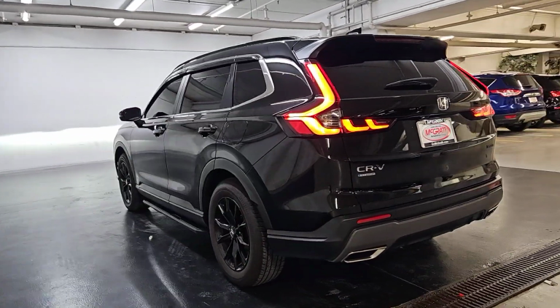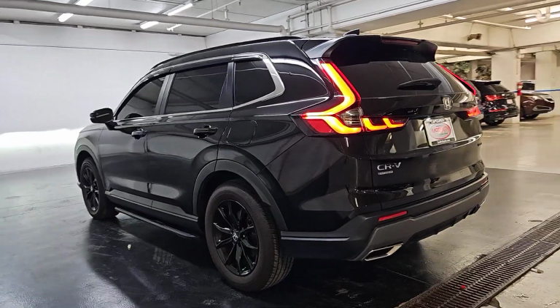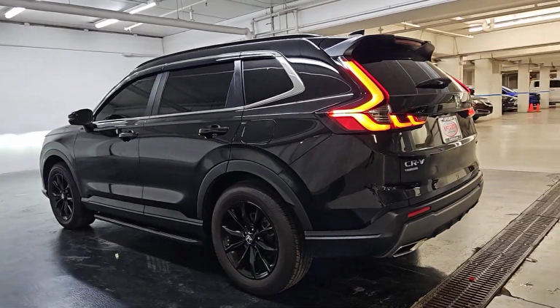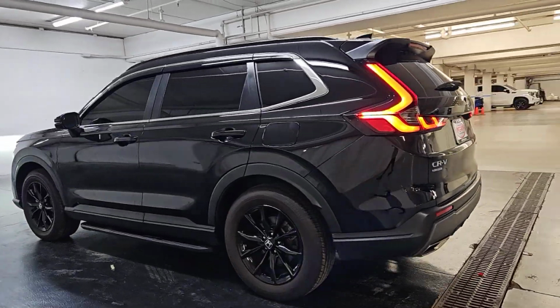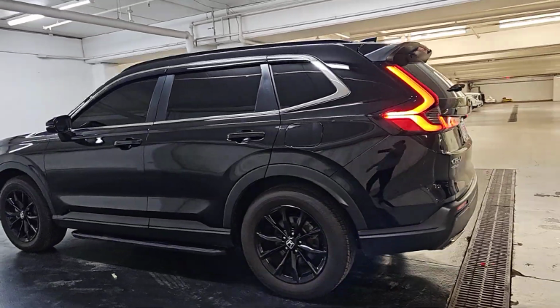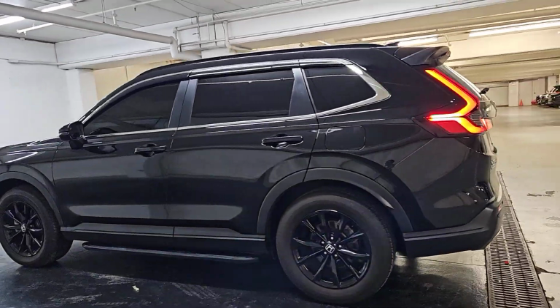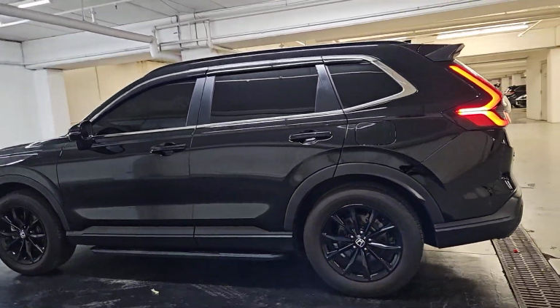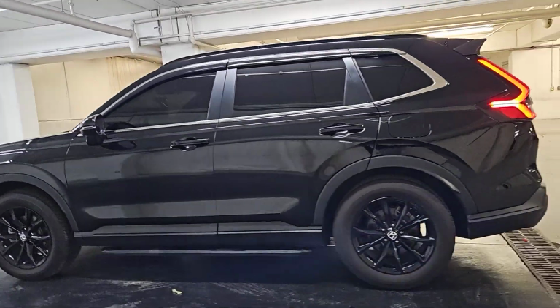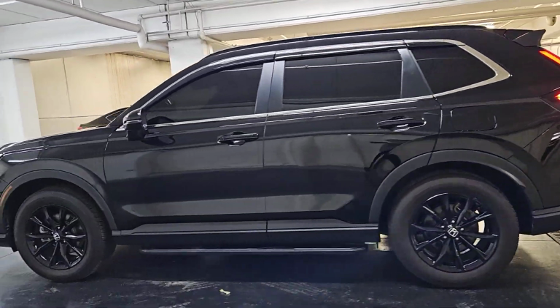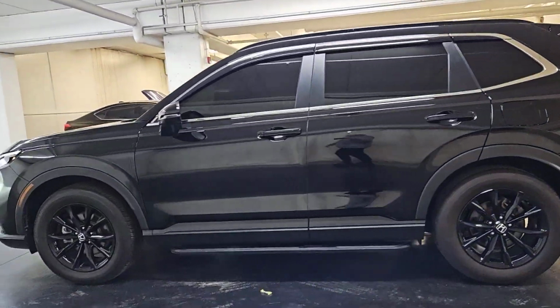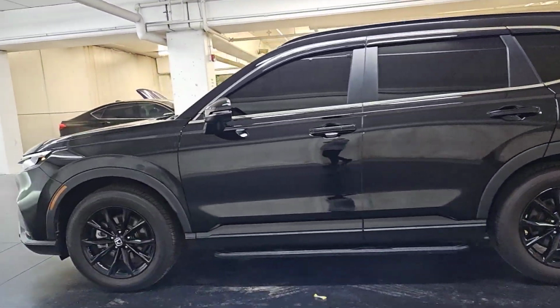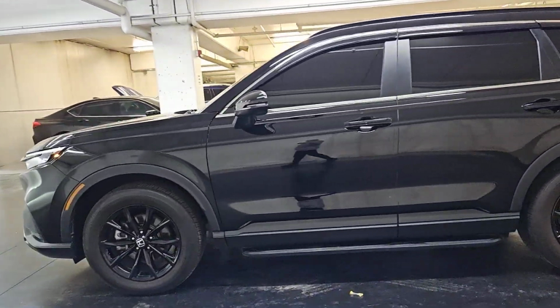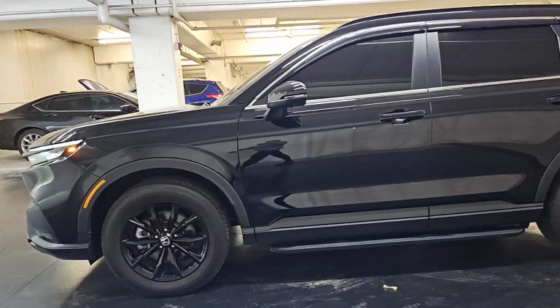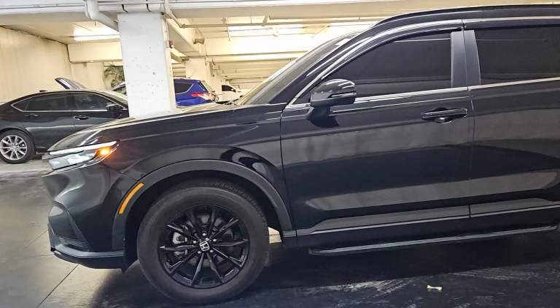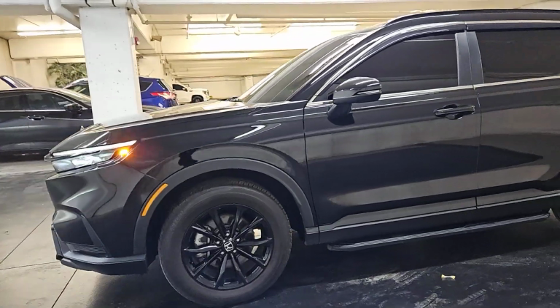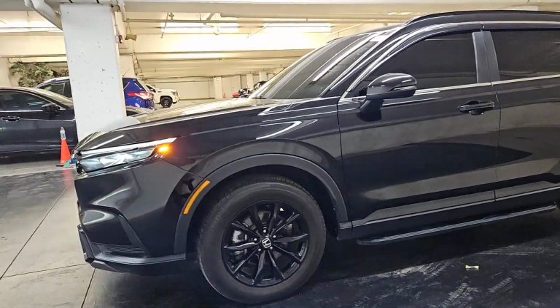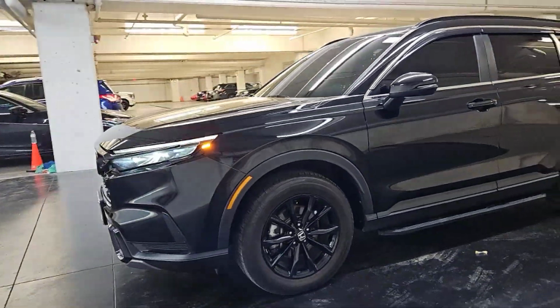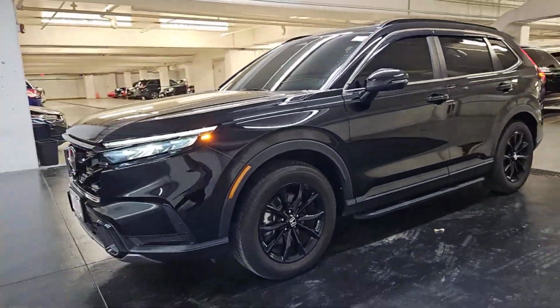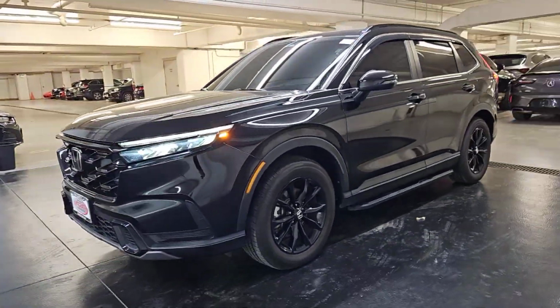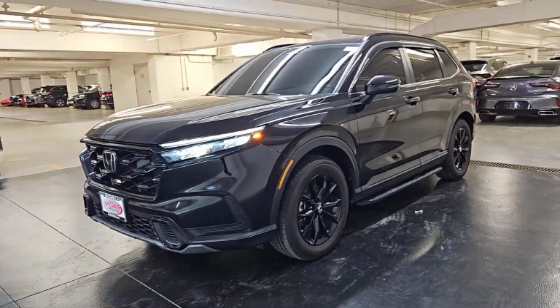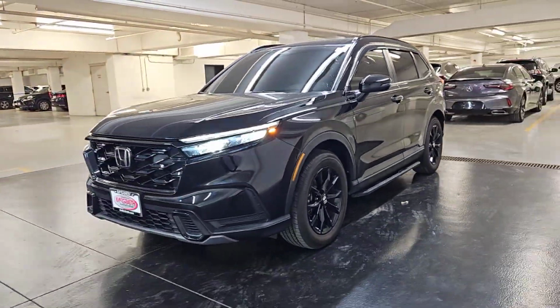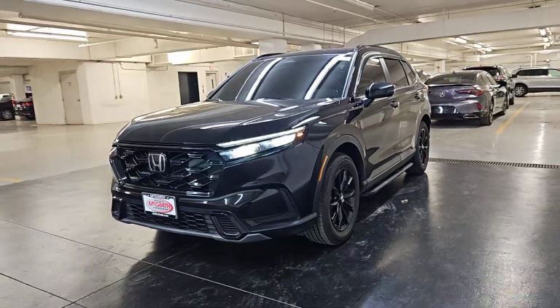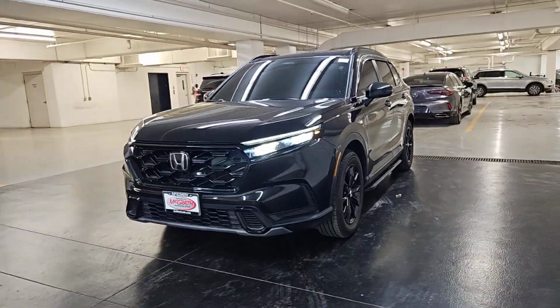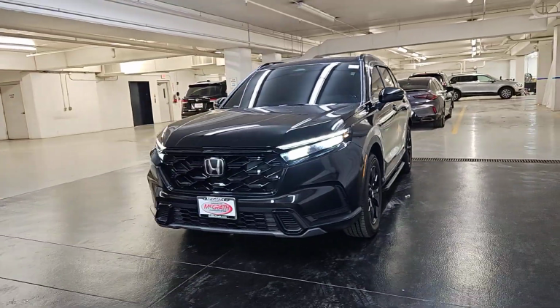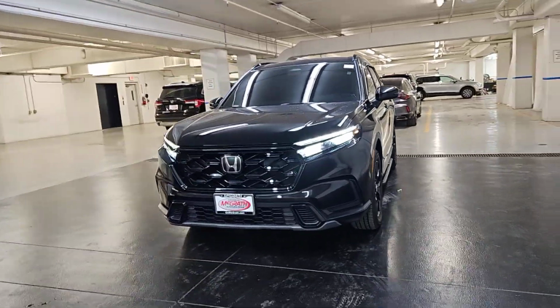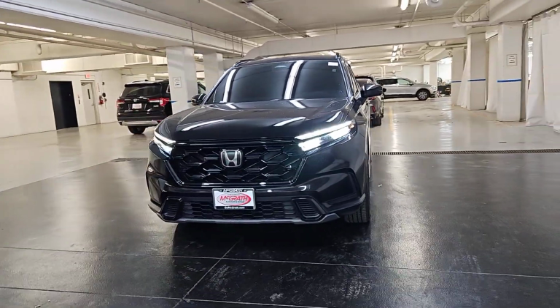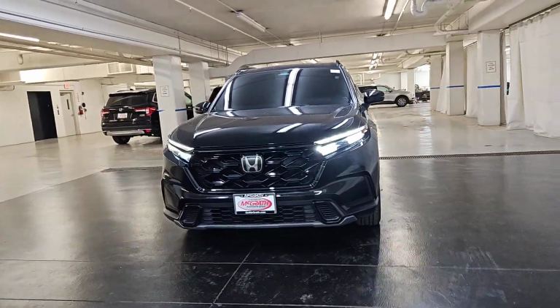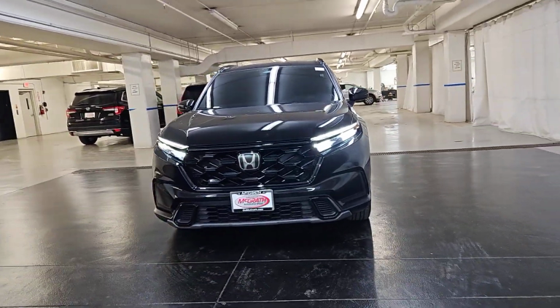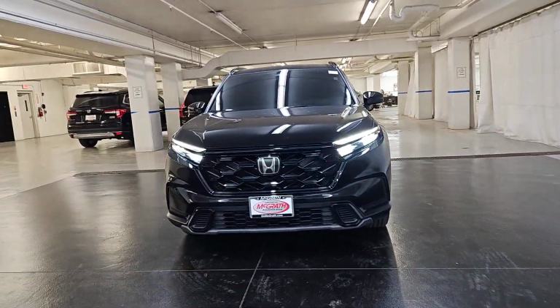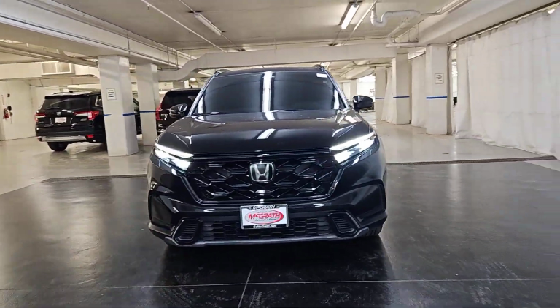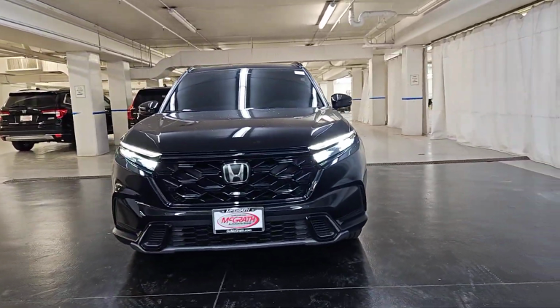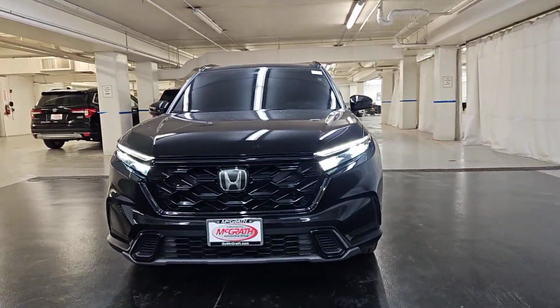You'll love its distinctive, minimalist layout, spacious cabin equipped with an impressive suite of desirable infotainment tech, and its generous array of standard driver-assist safety features. These are just some of the great options this vehicle comes with.